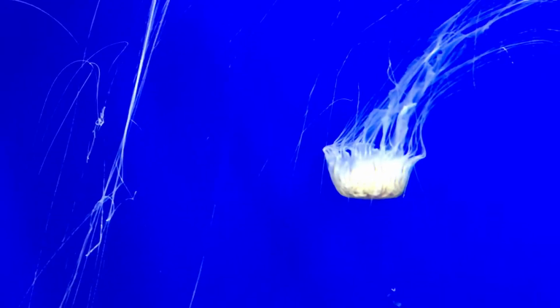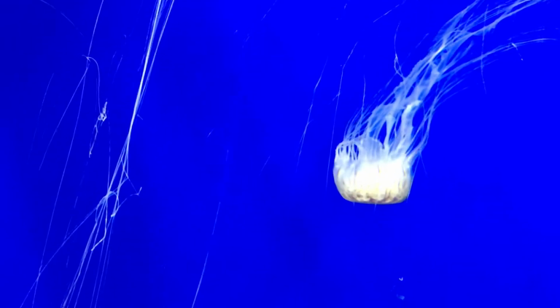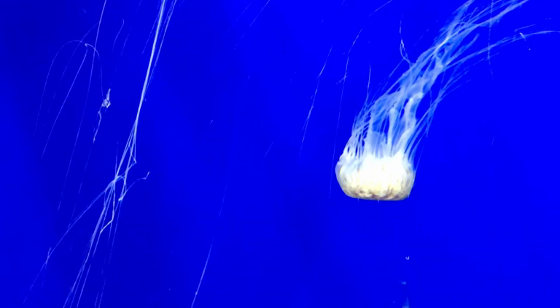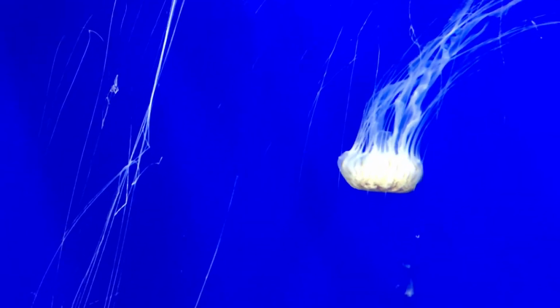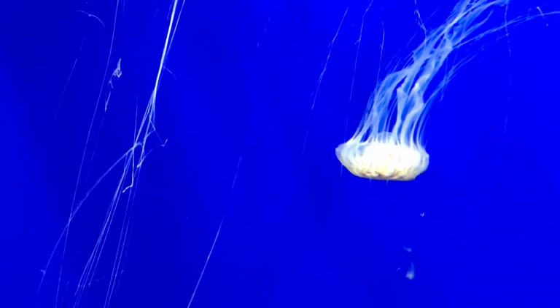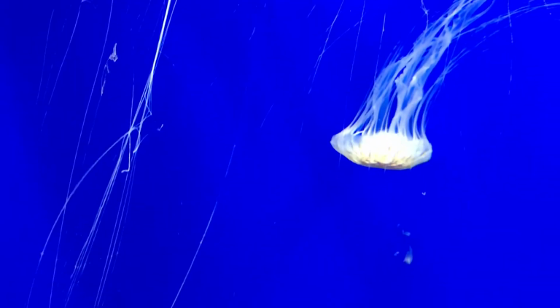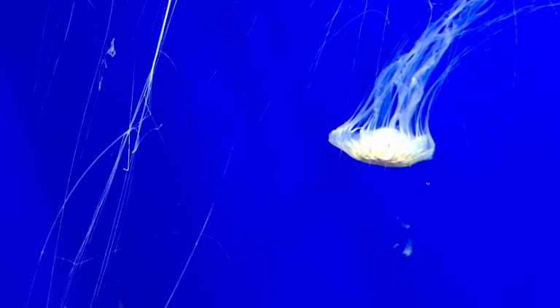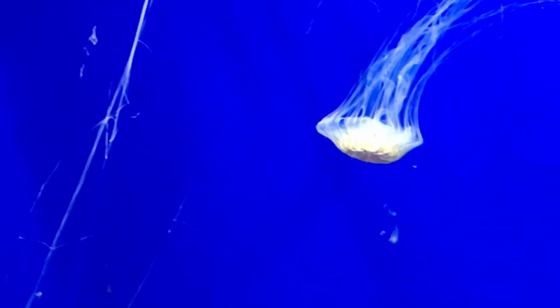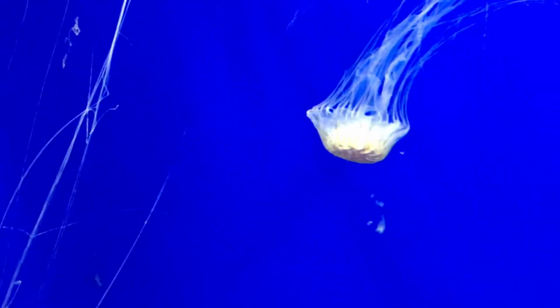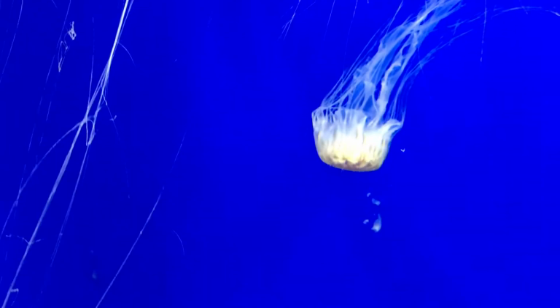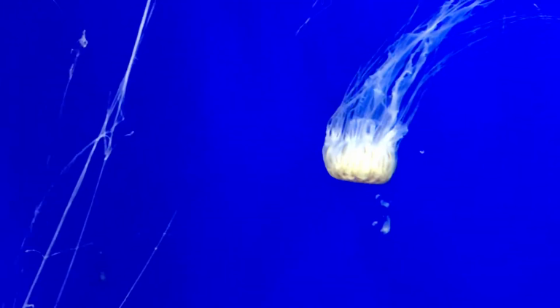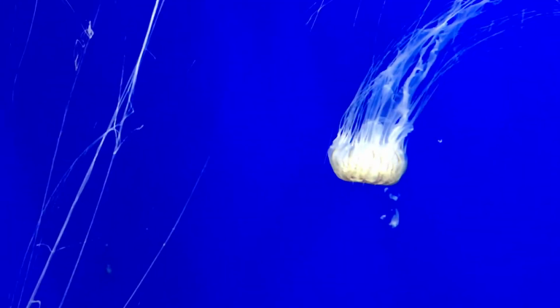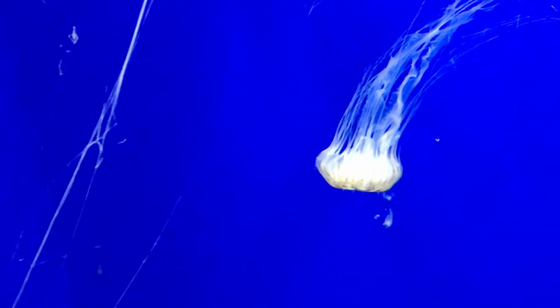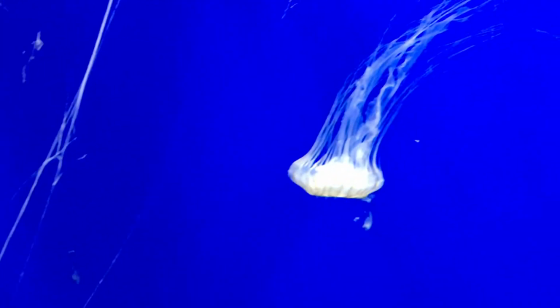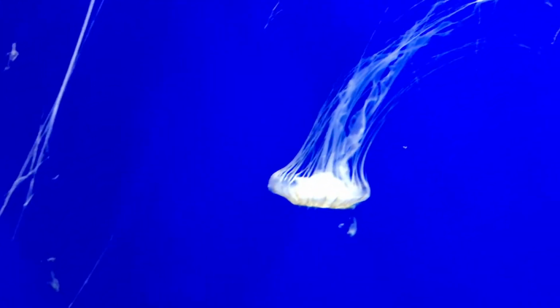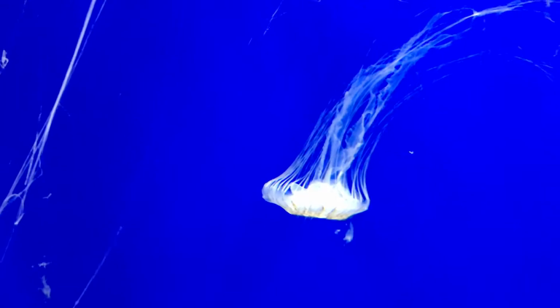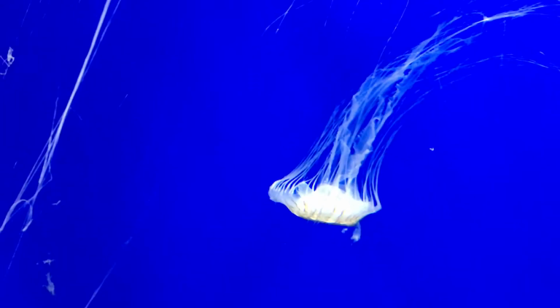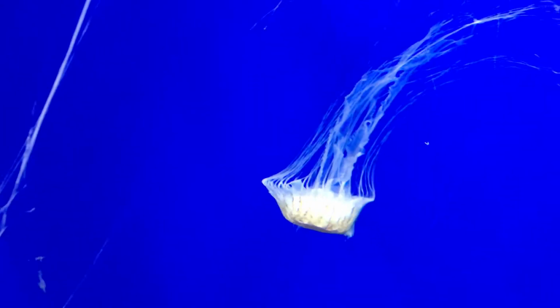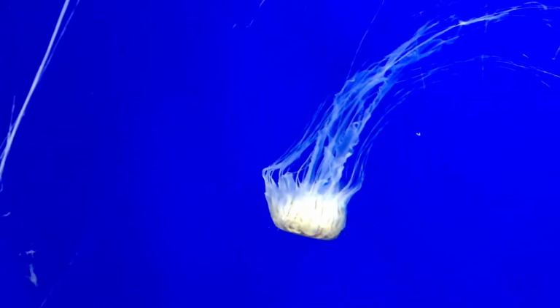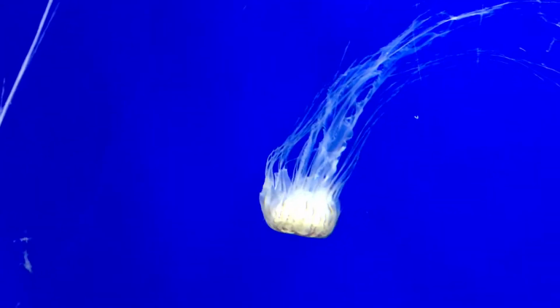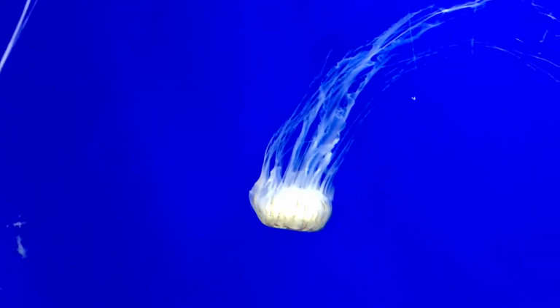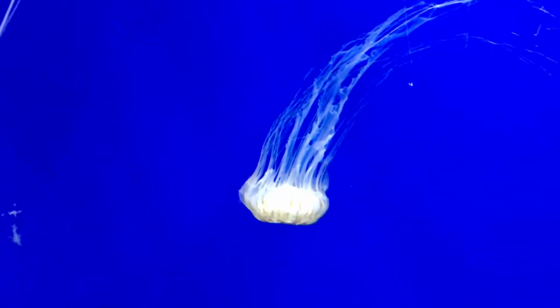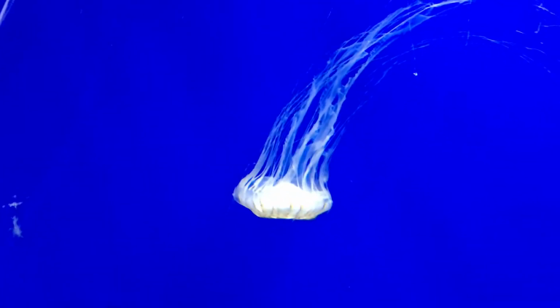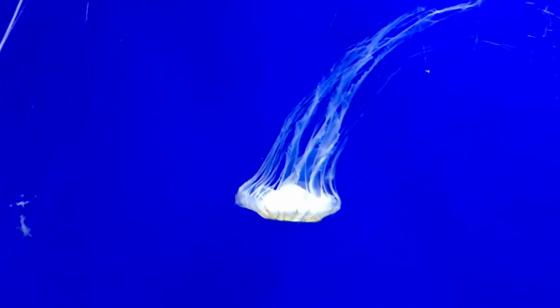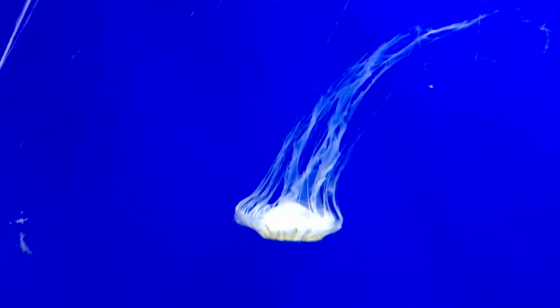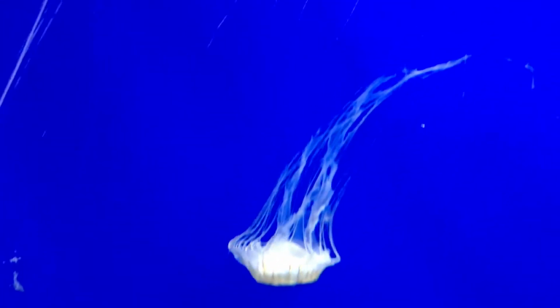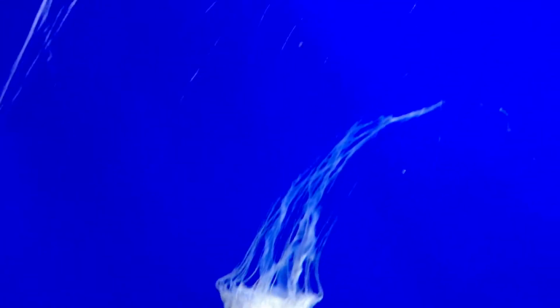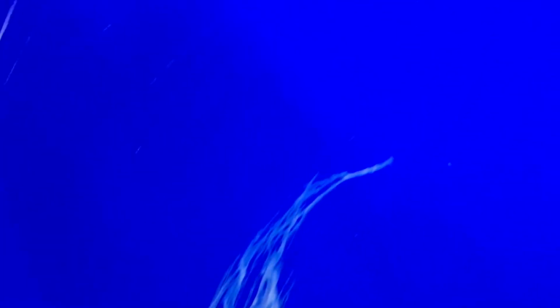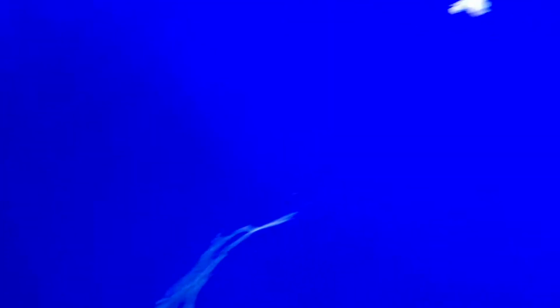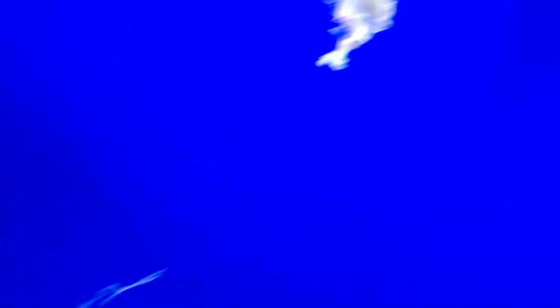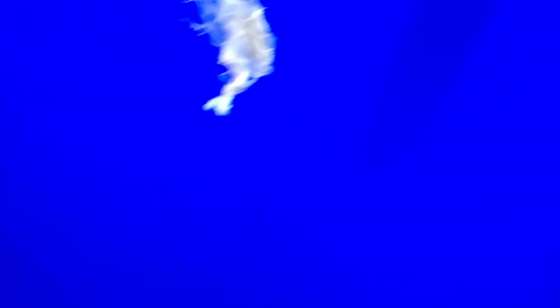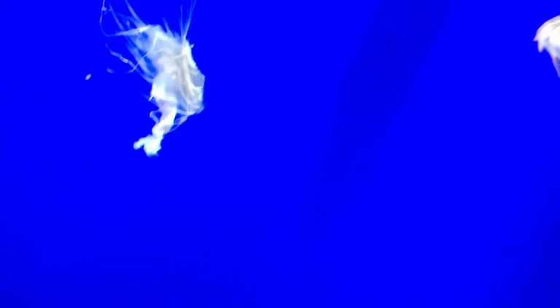So how do jellyfish eat? Their tentacles sting prey and ripple is worth delivering food to the jelly's oral arms for digestion. It's like you don't eat it.